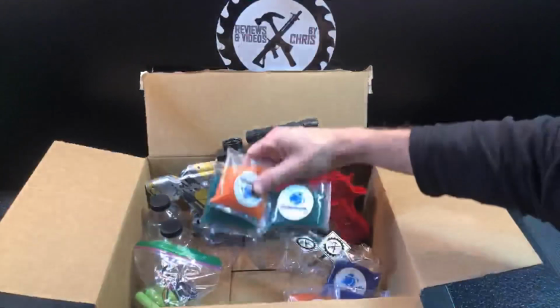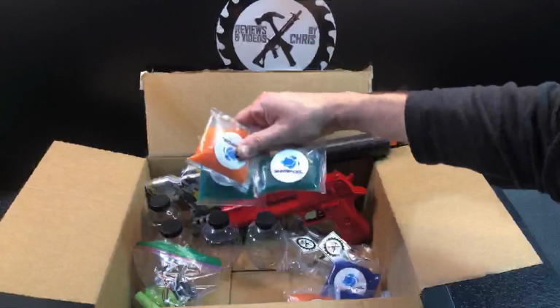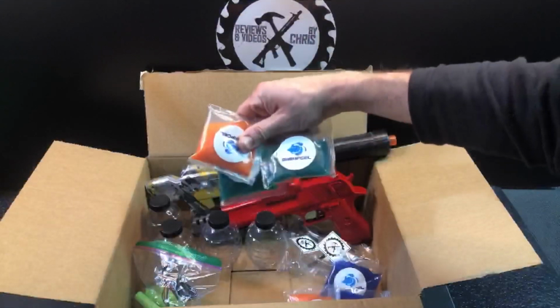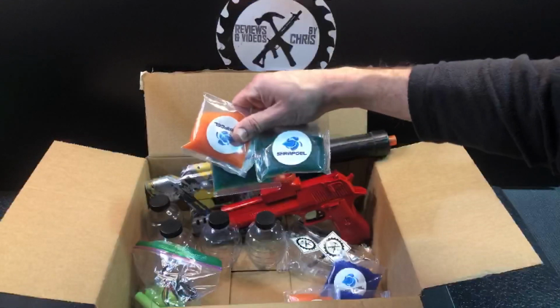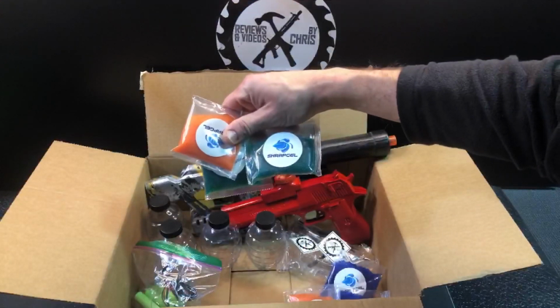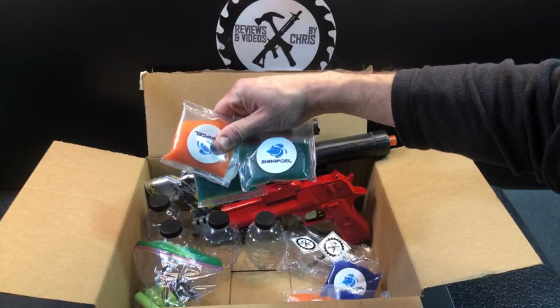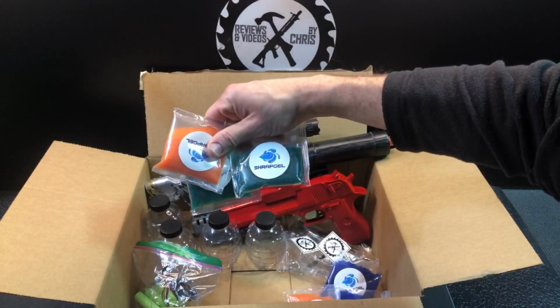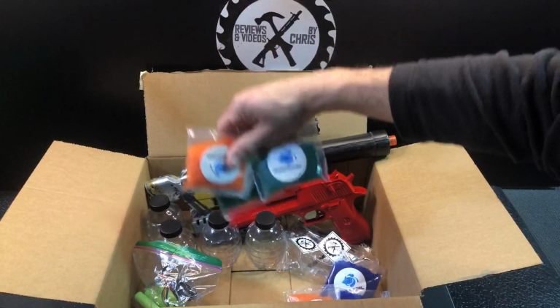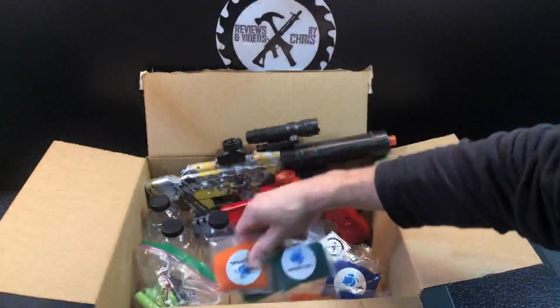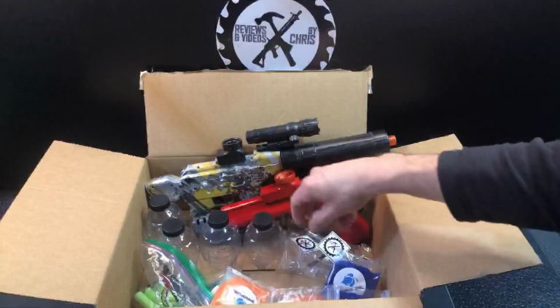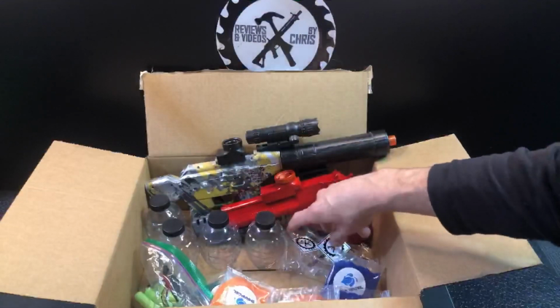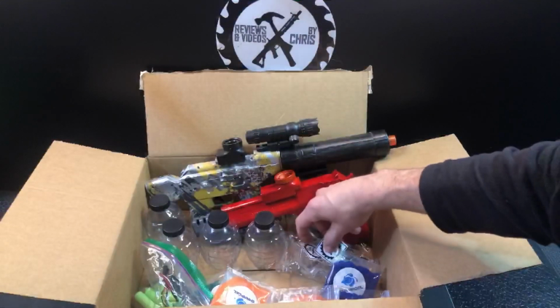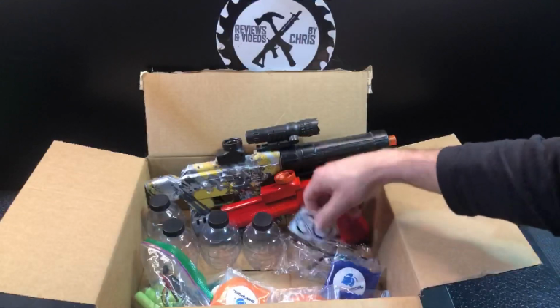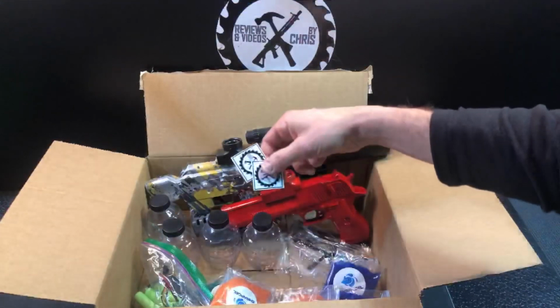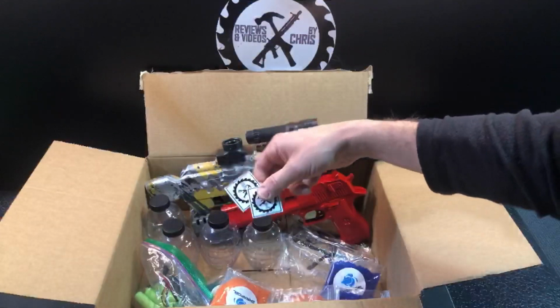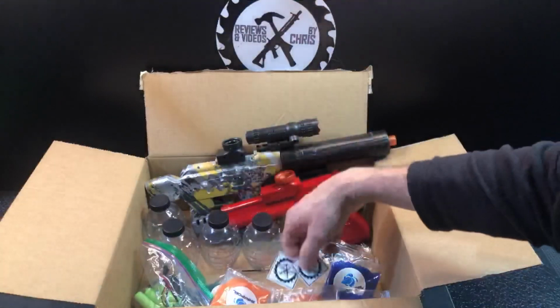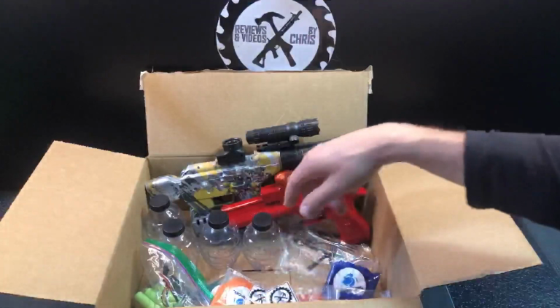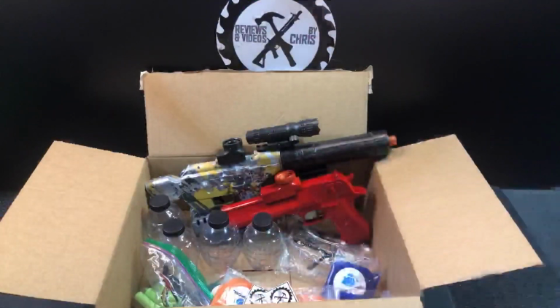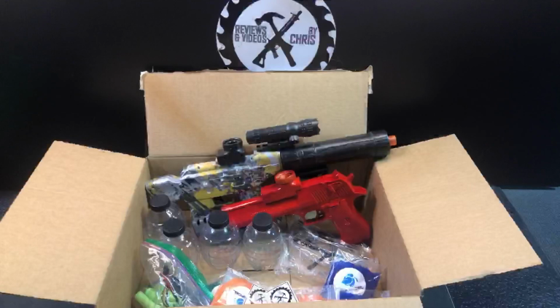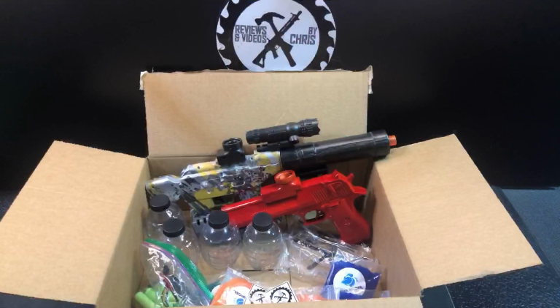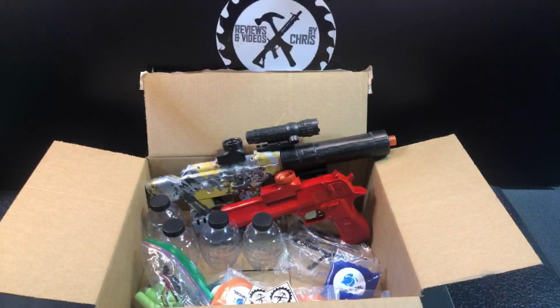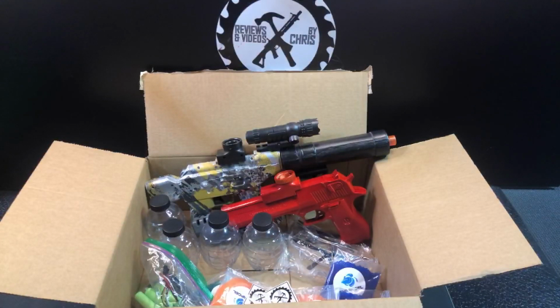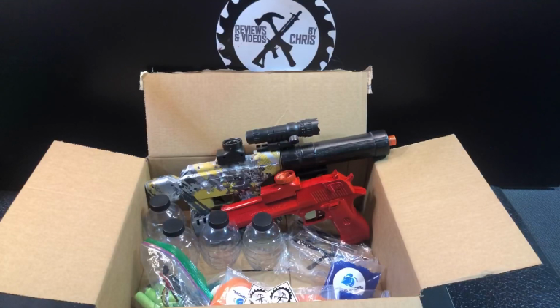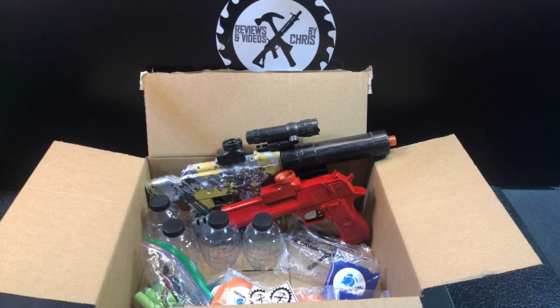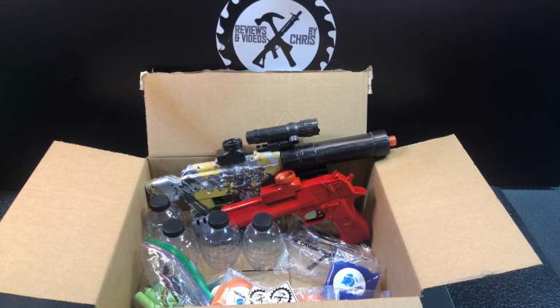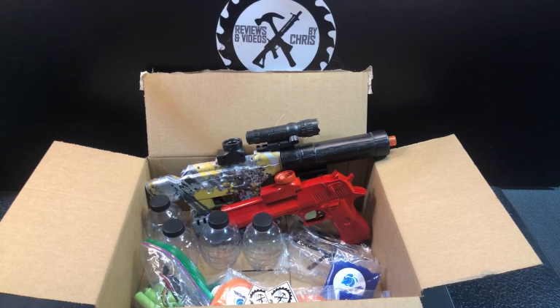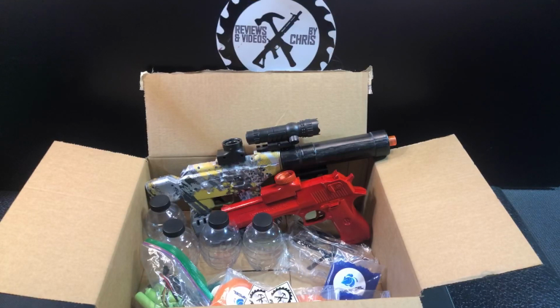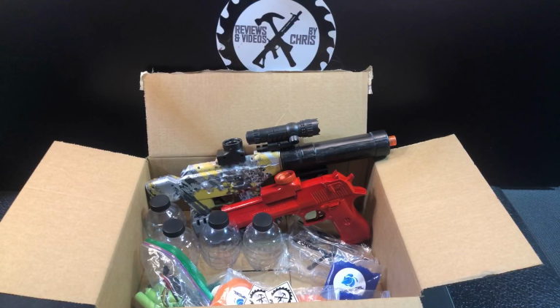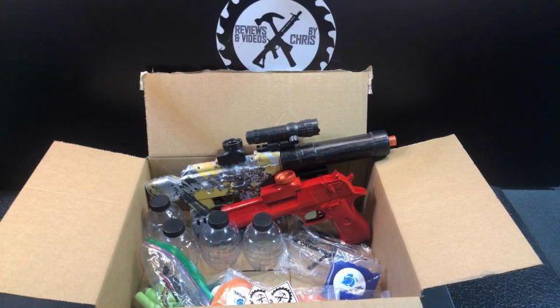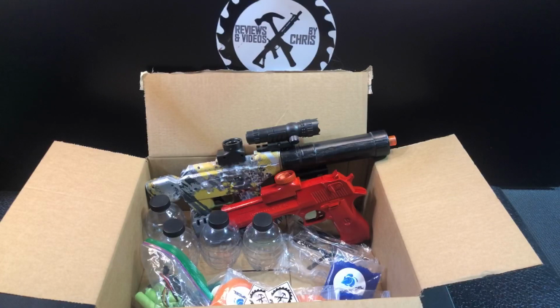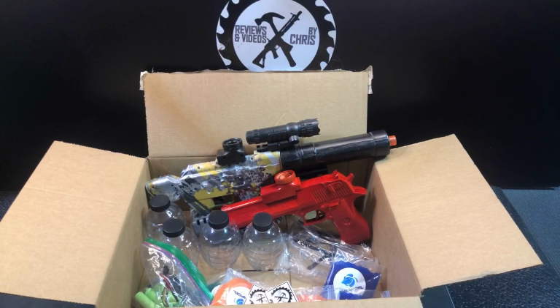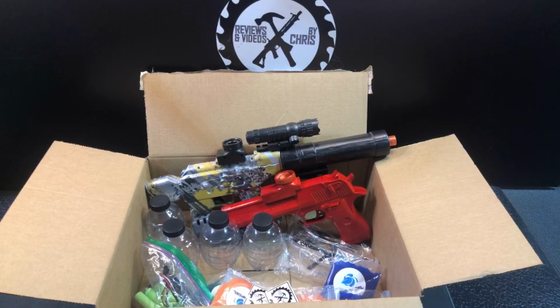He's got 30,000 gel beads from Shrap Gel. Of course, he's got his safety glasses and then just a couple stickers for my channel. So thanks again, JFN. Appreciate all the participation, the support, the referrals to everyone else. I really appreciate all that you've done.